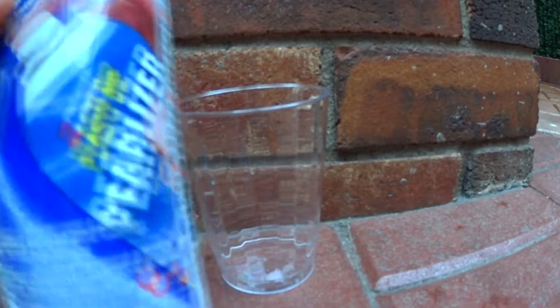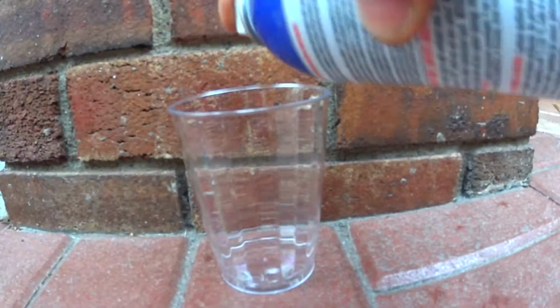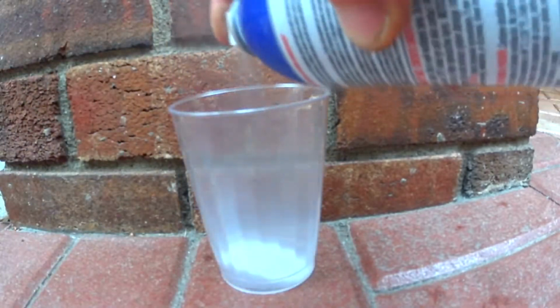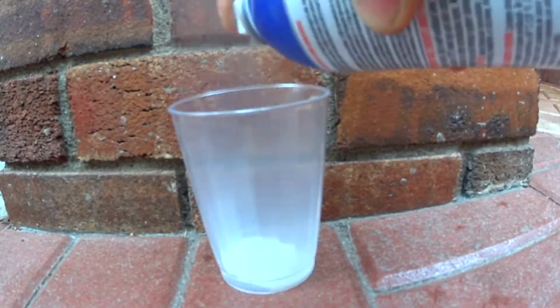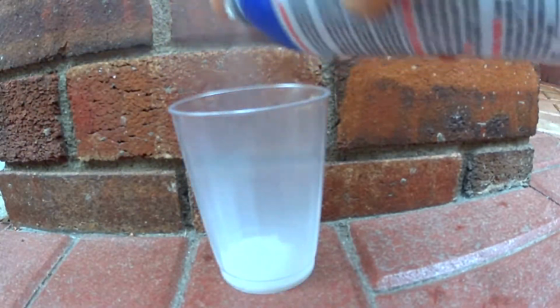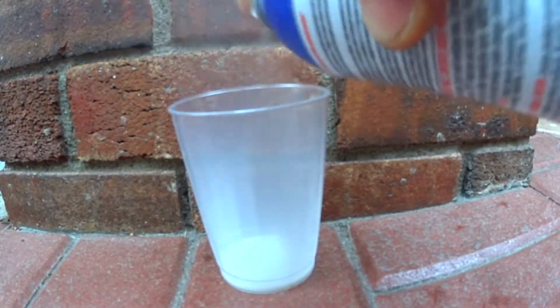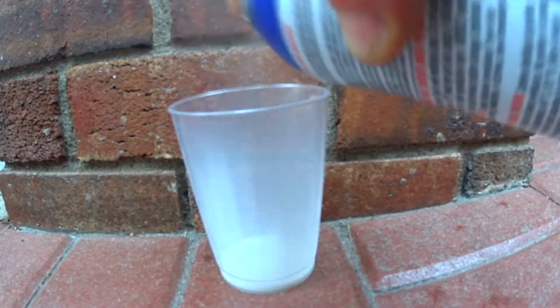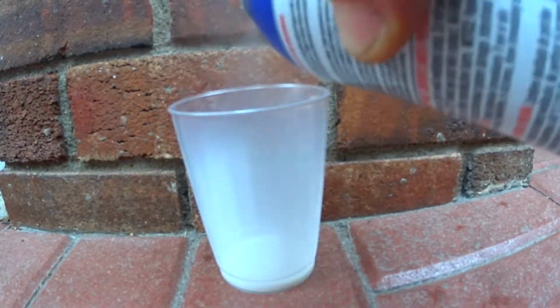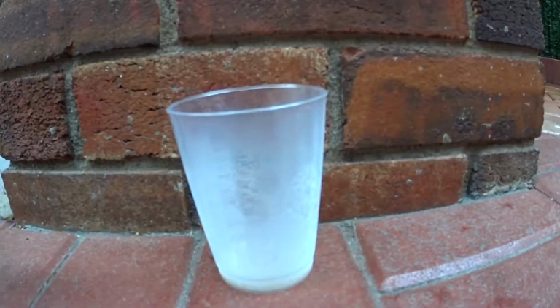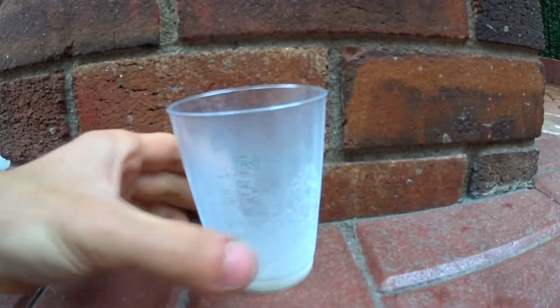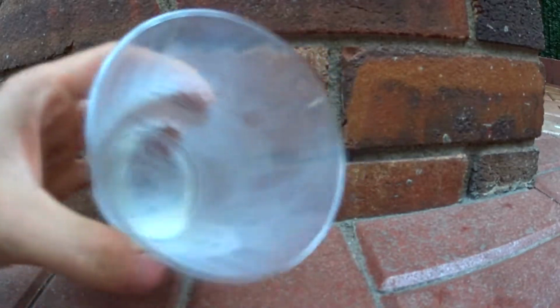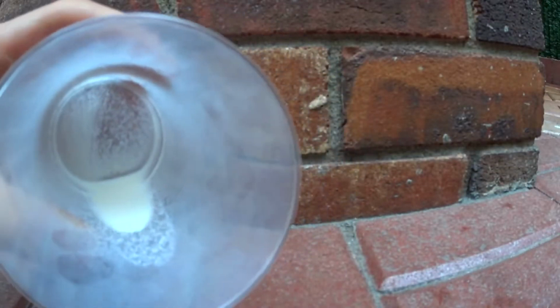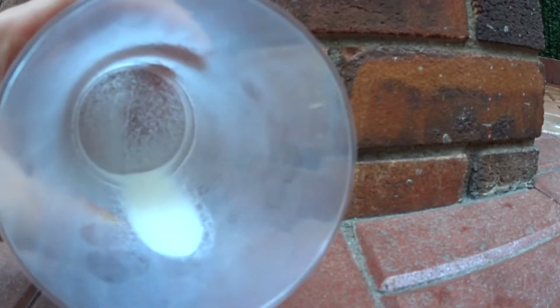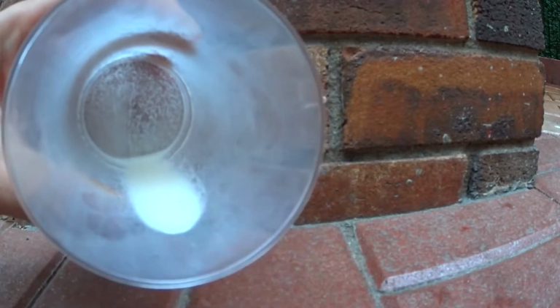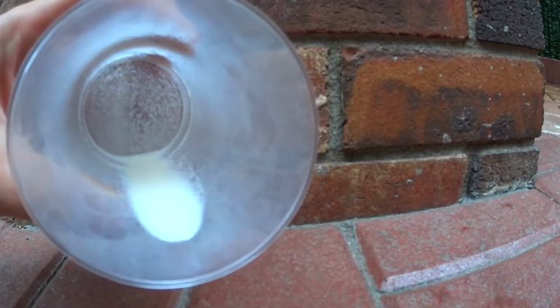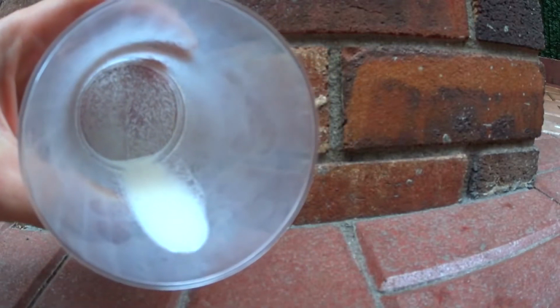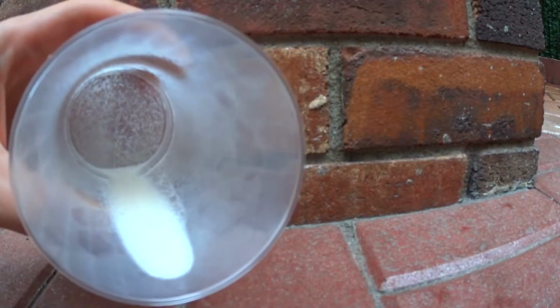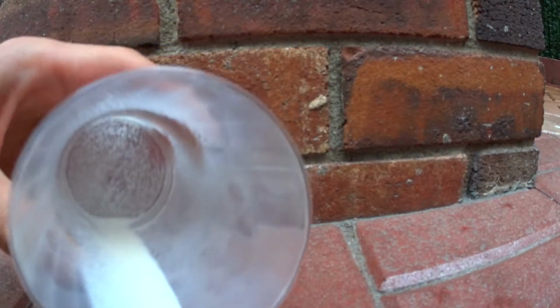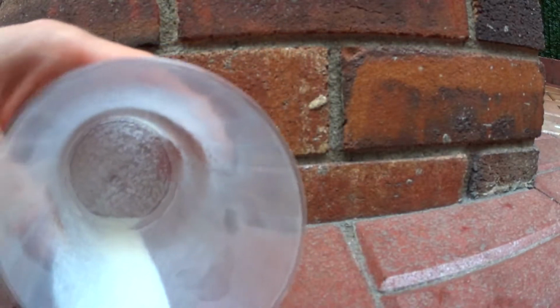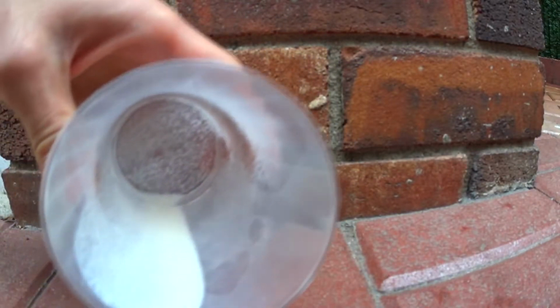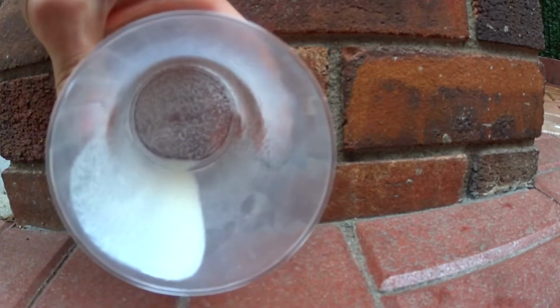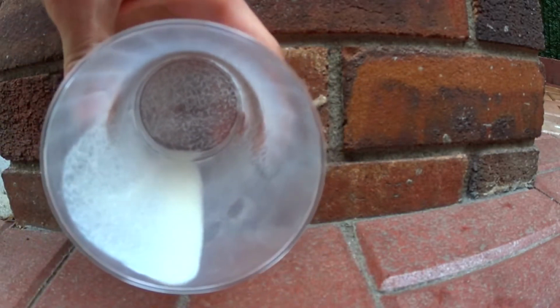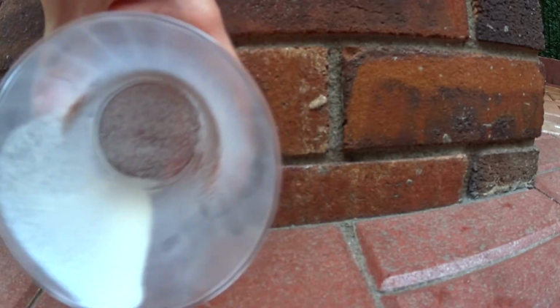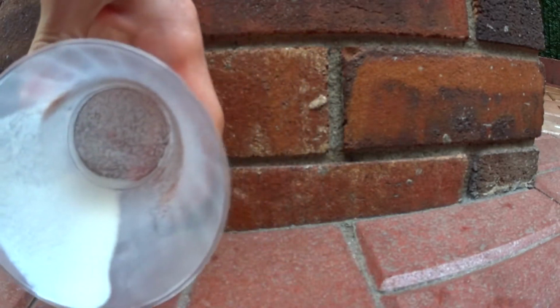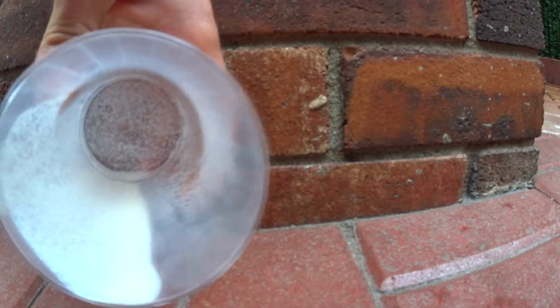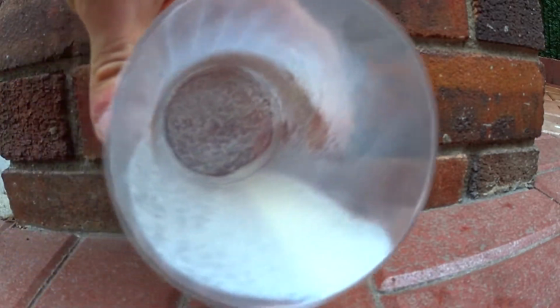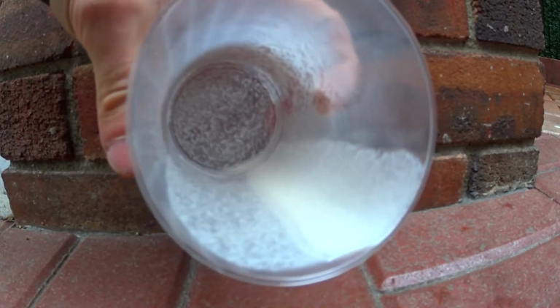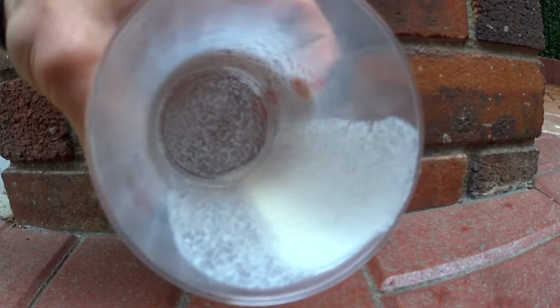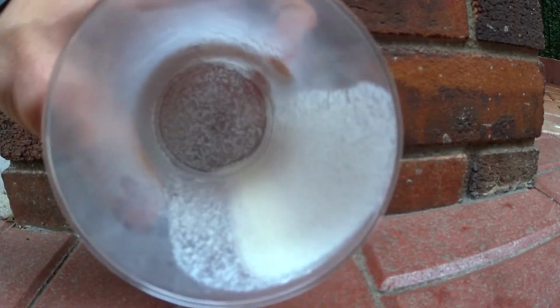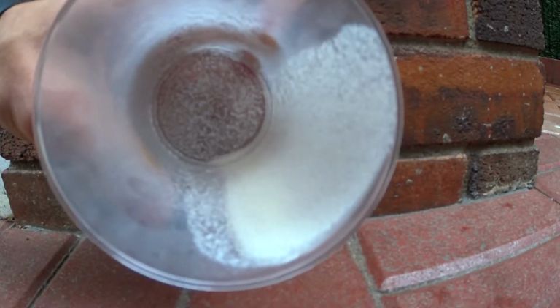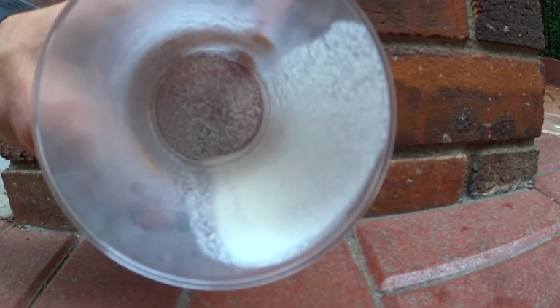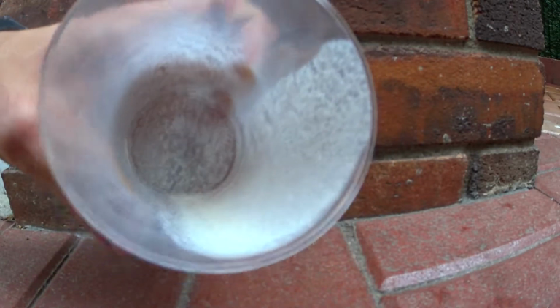The reason that is, is because pearlizer is just a version of glossifier with an added pearl flake in it. So with that understanding, let's get started.